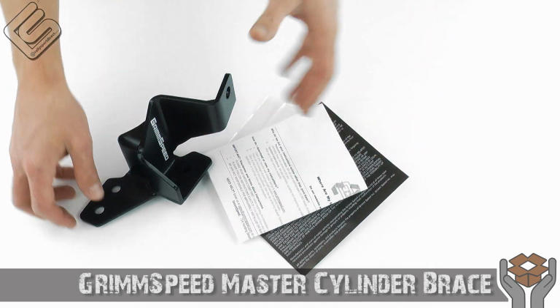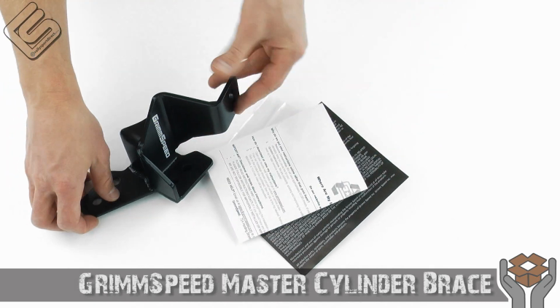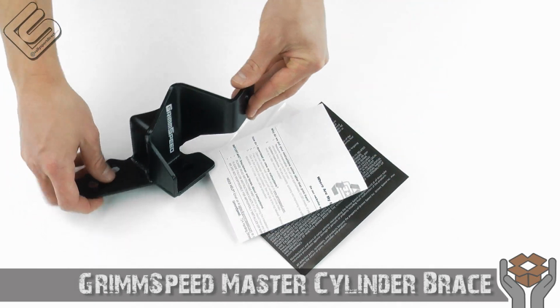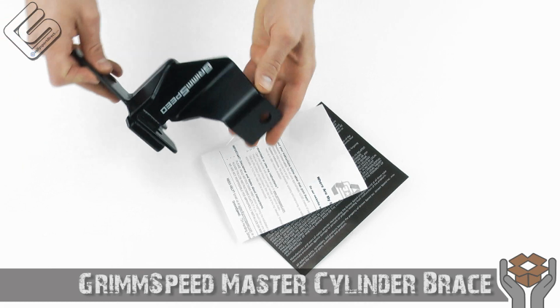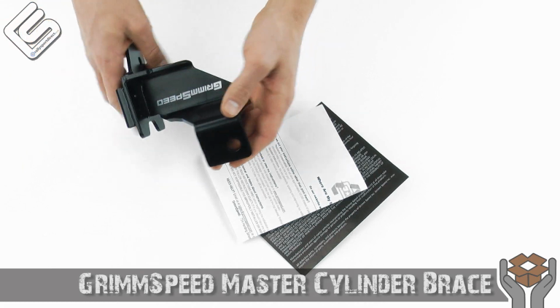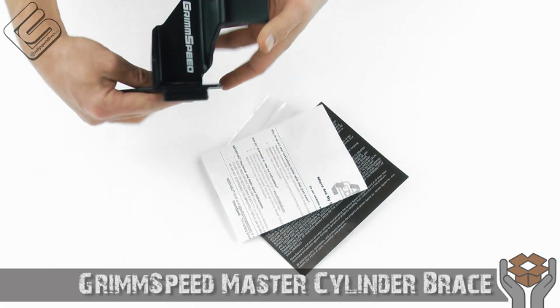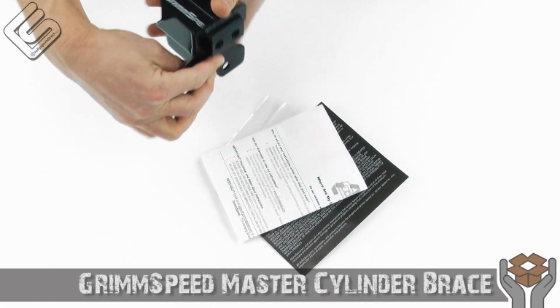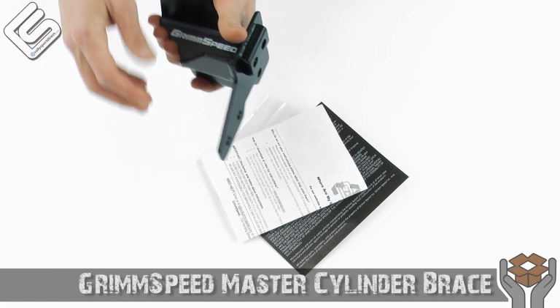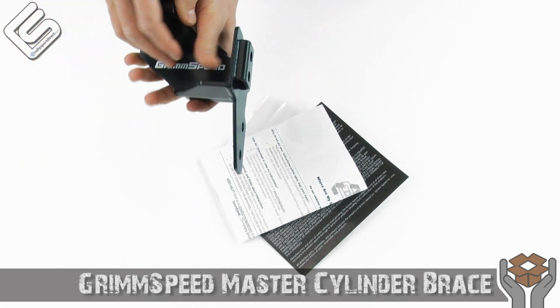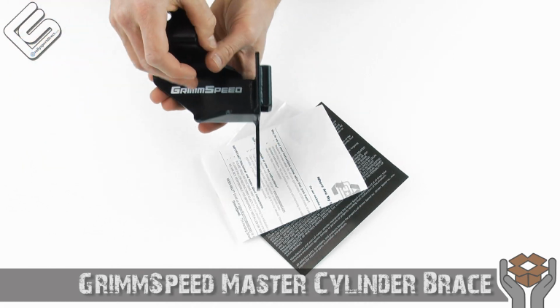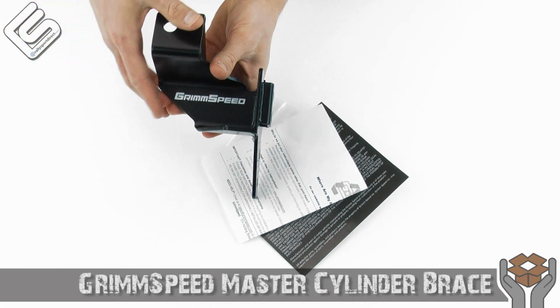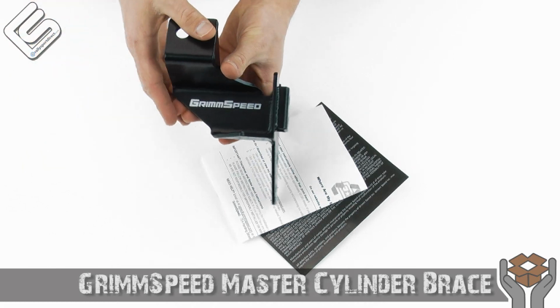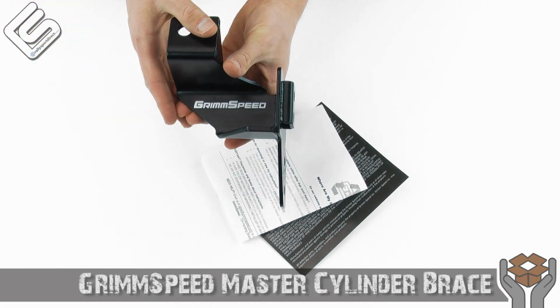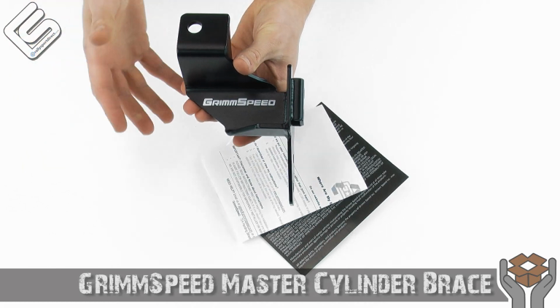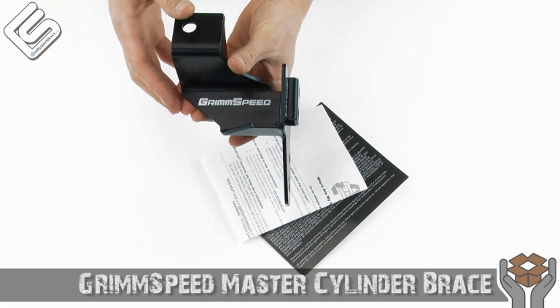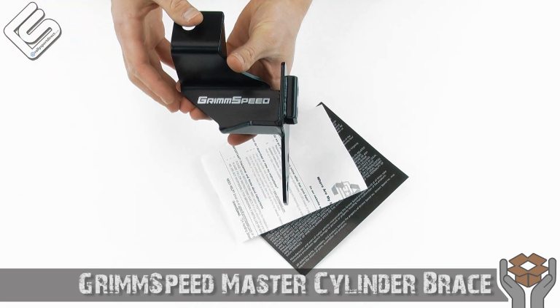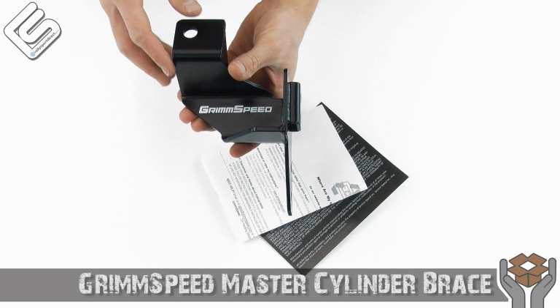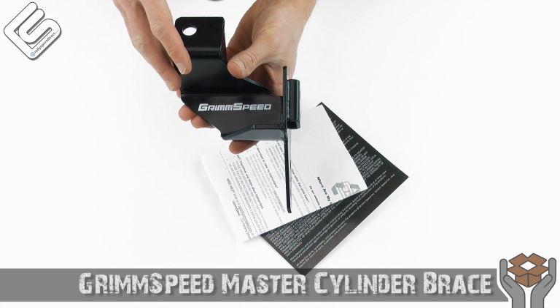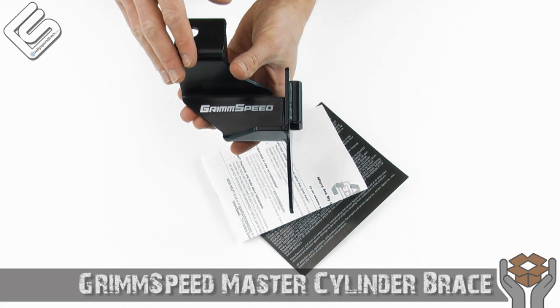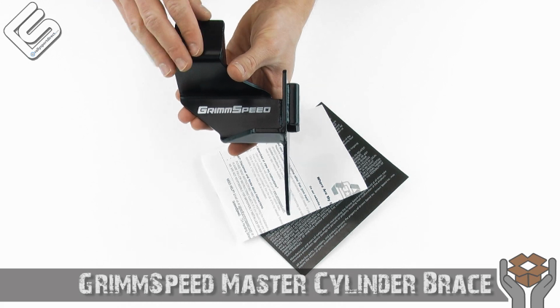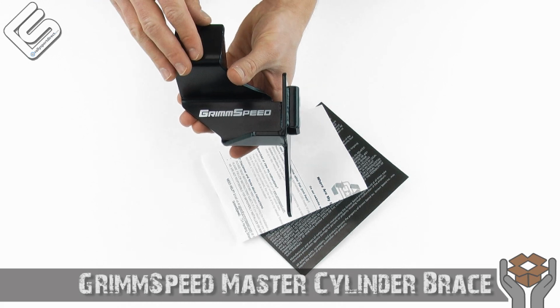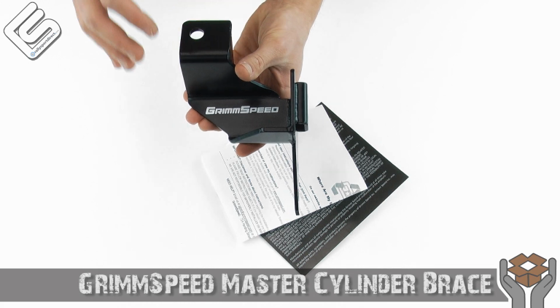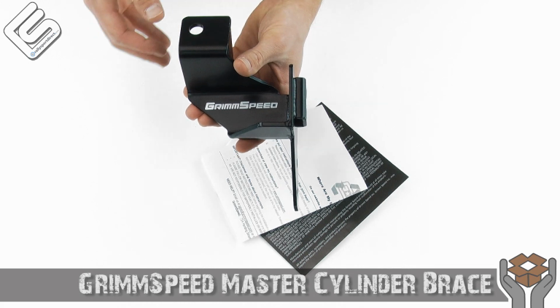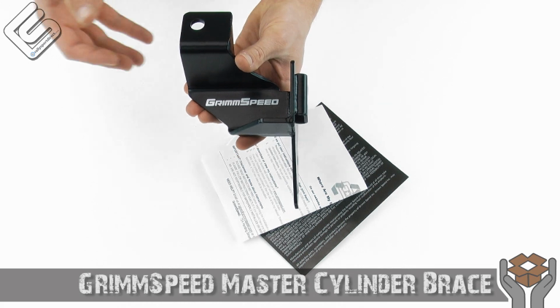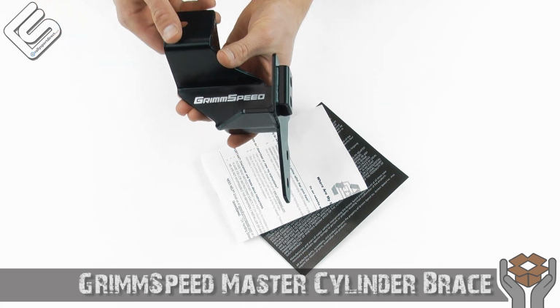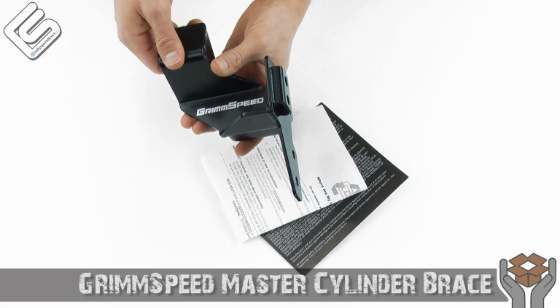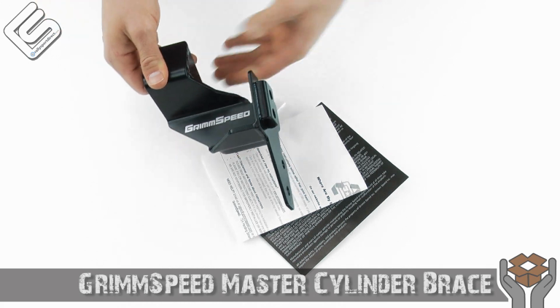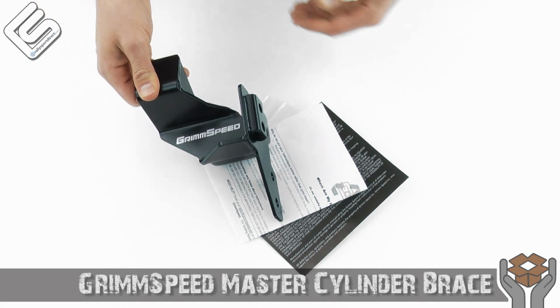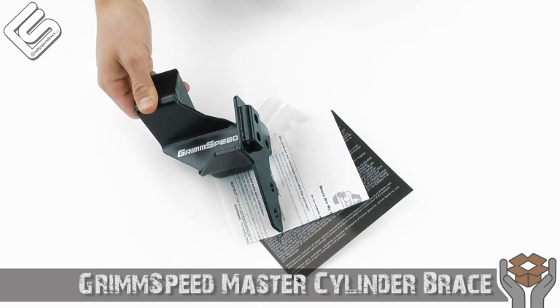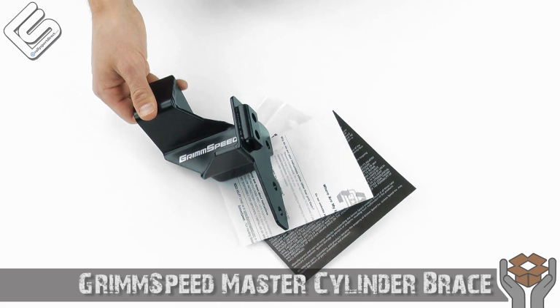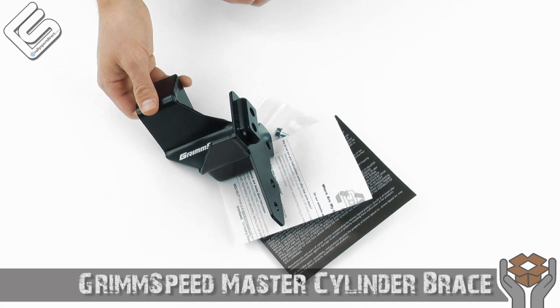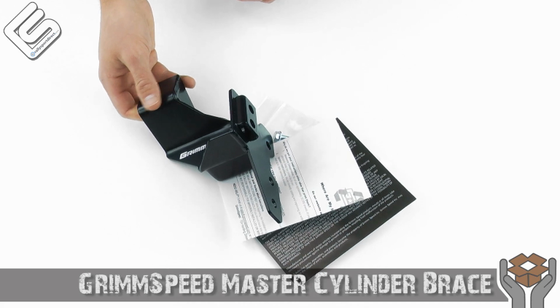This is just a great product all around. If you're looking to improve the feel and function of your brakes, definitely check this out. It's a great product. That's all the time we've got for you tonight — thanks for checking out What's in the Box, and we'll see you next time.